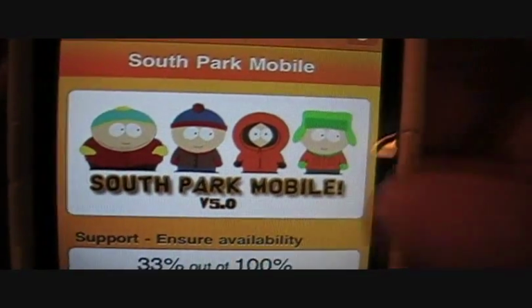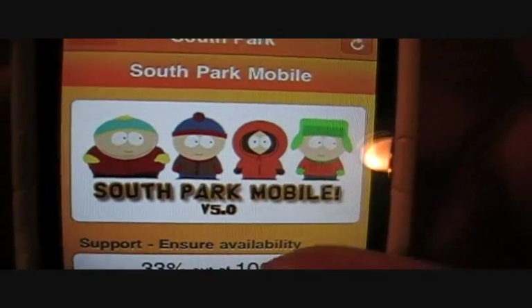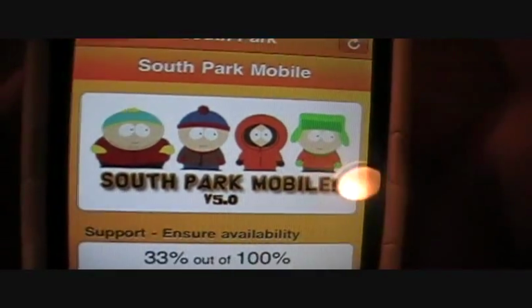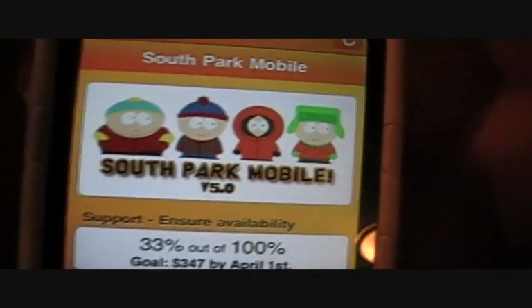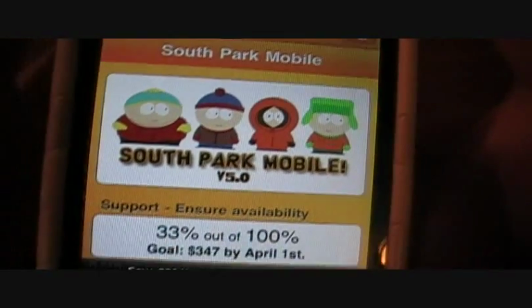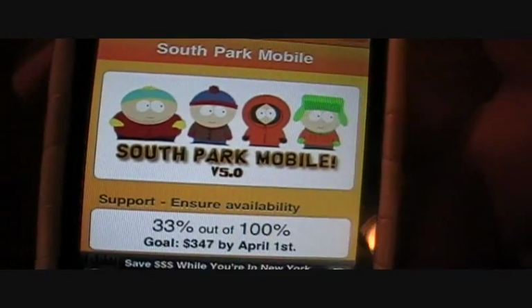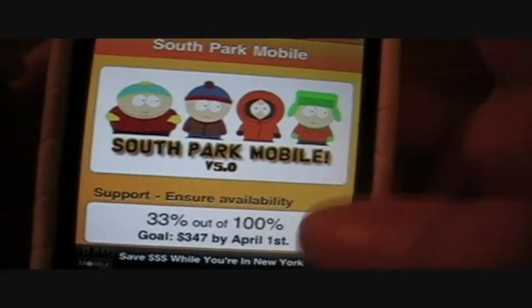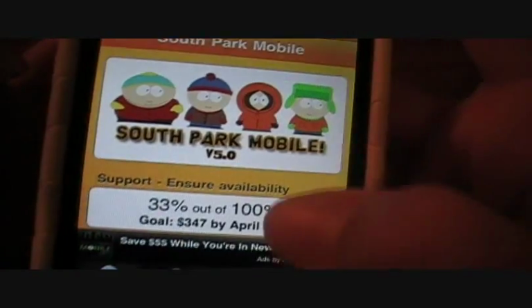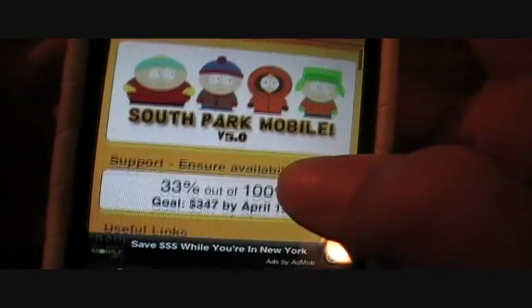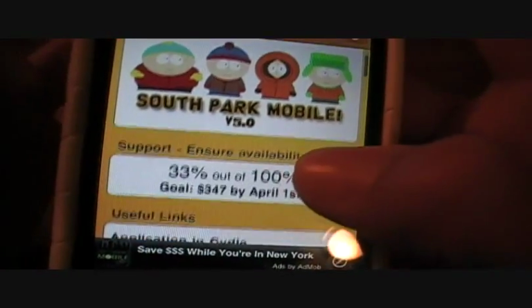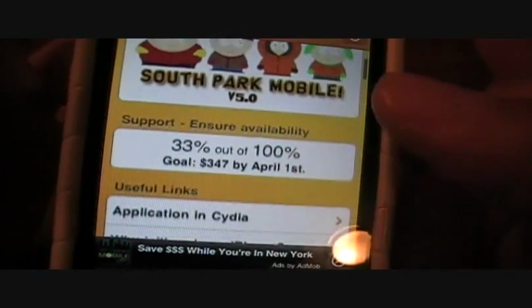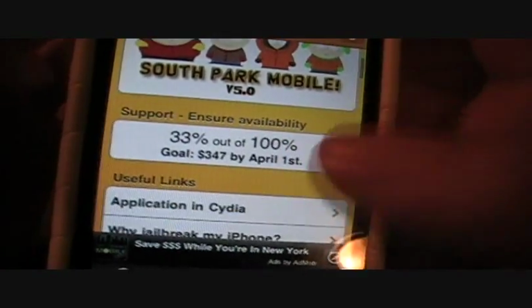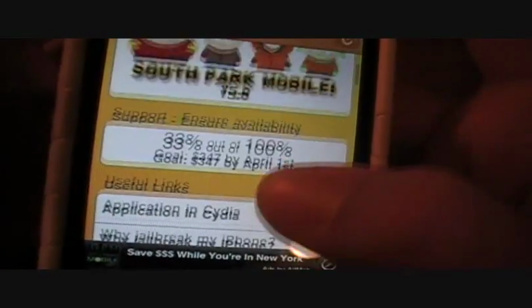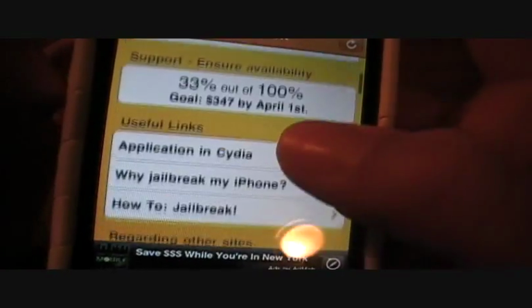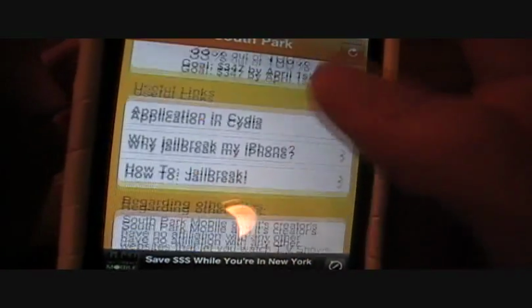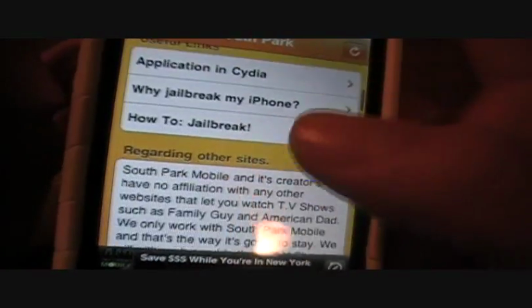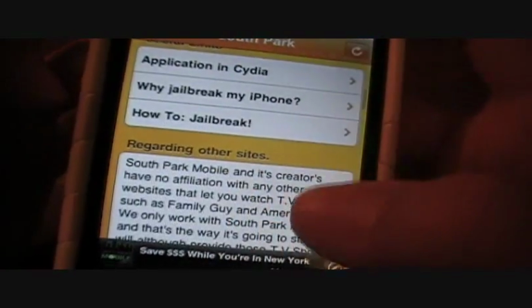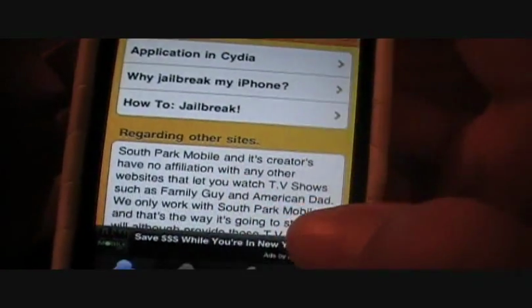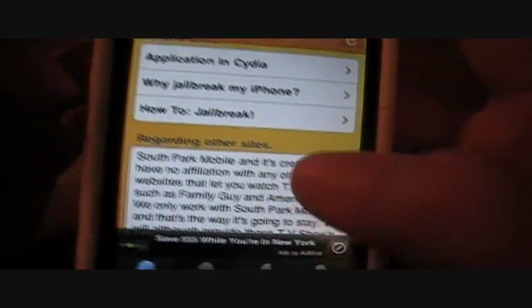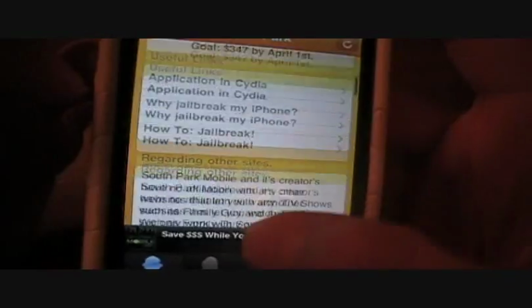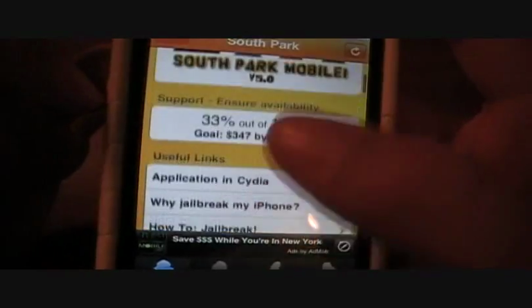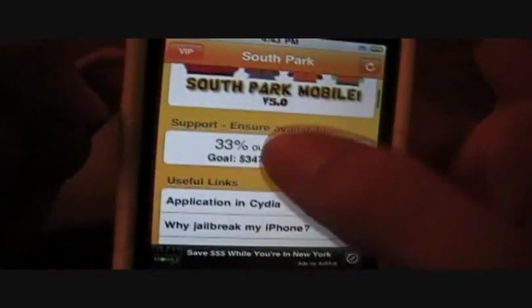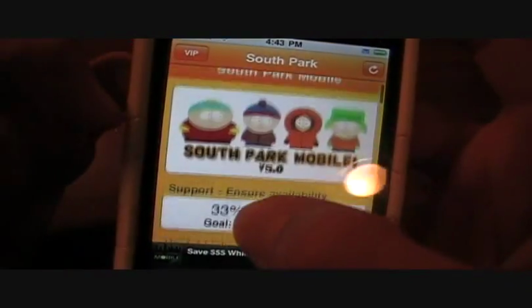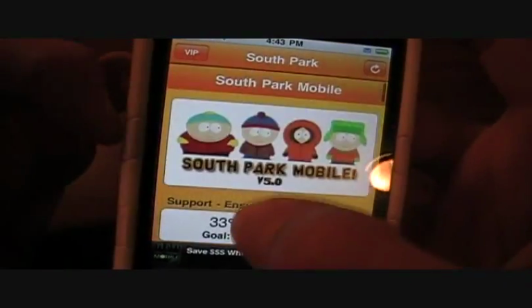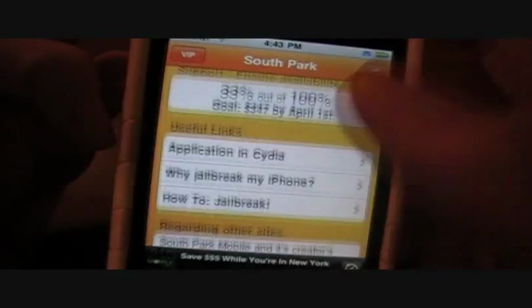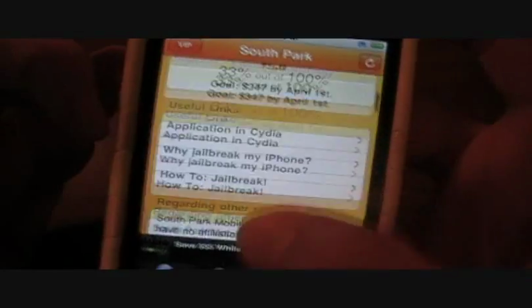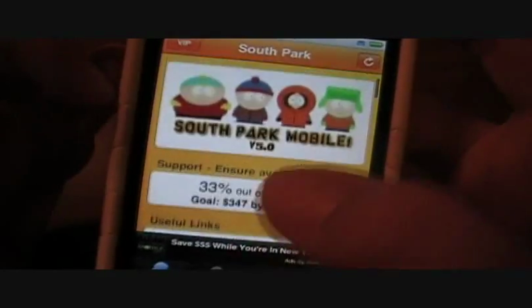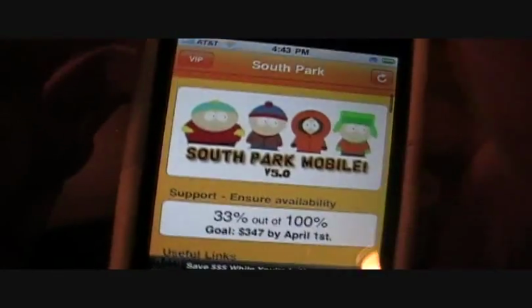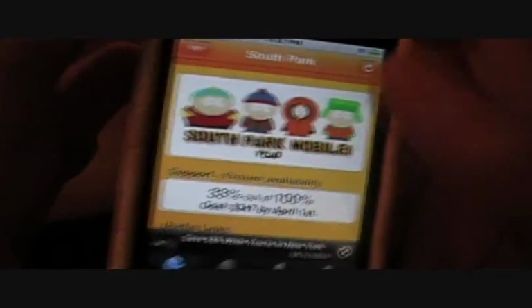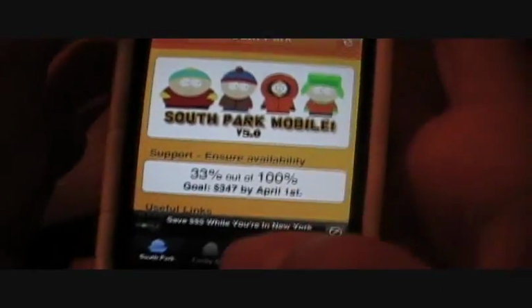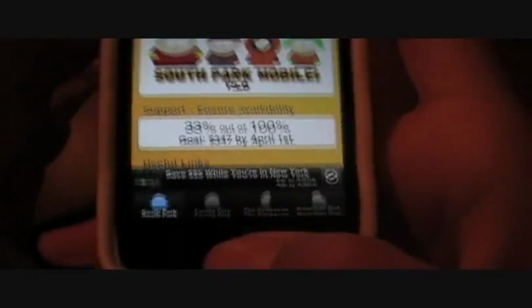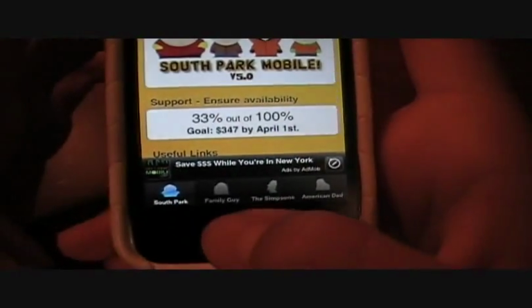South Park Mobile is already on version five — they've been through a lot. And as you can see, this is their page. I really like South Park.